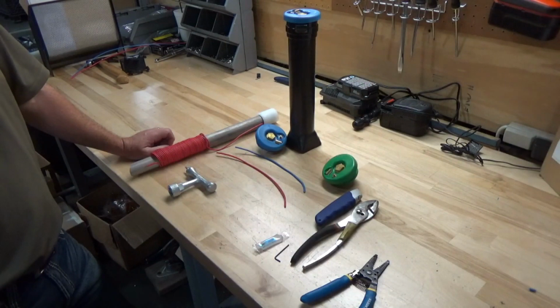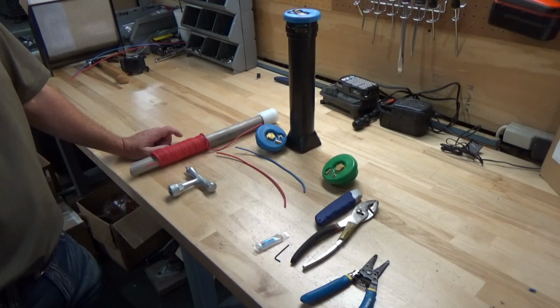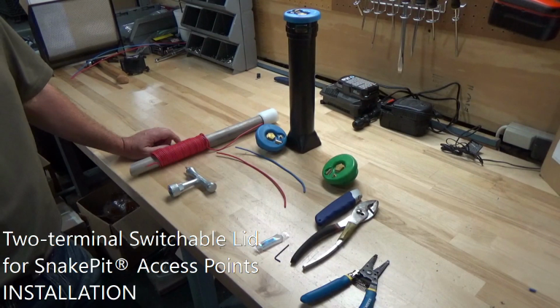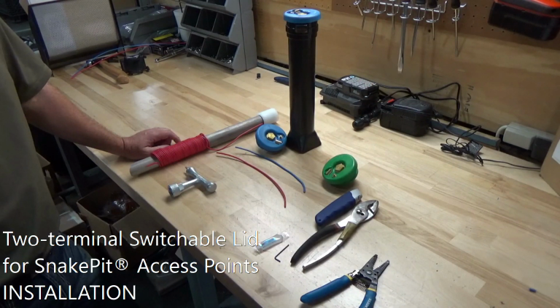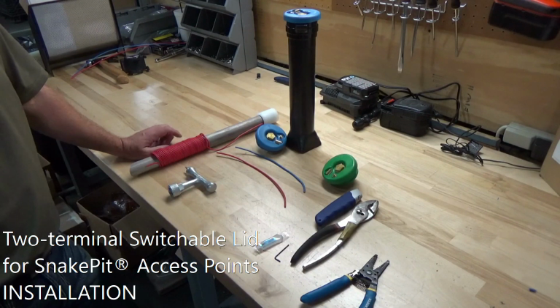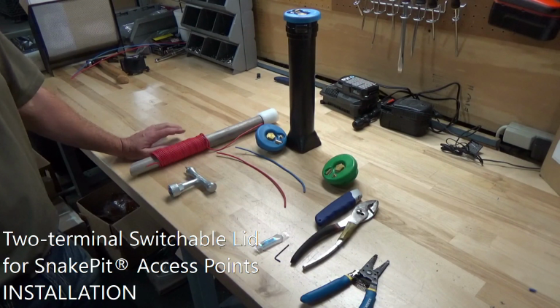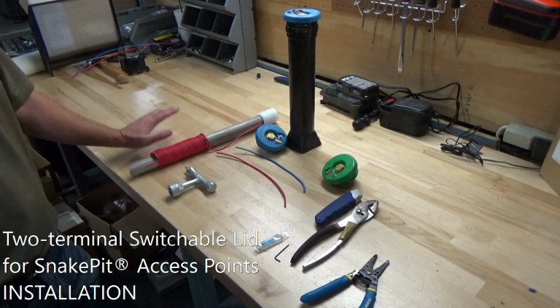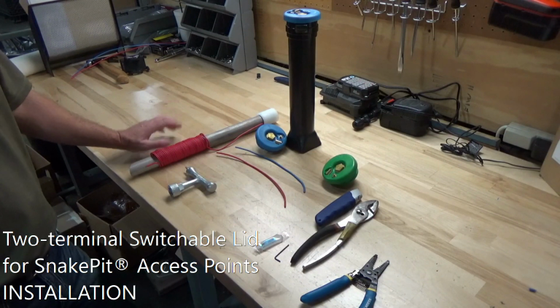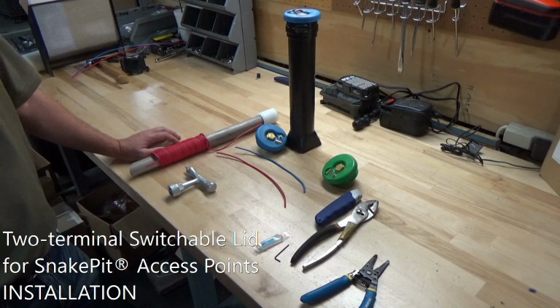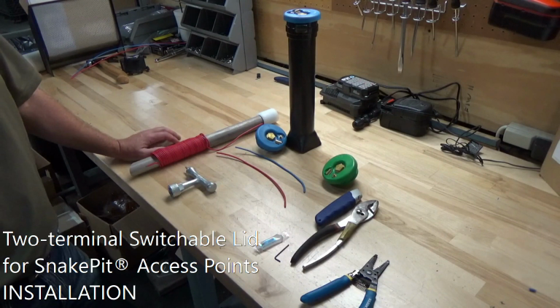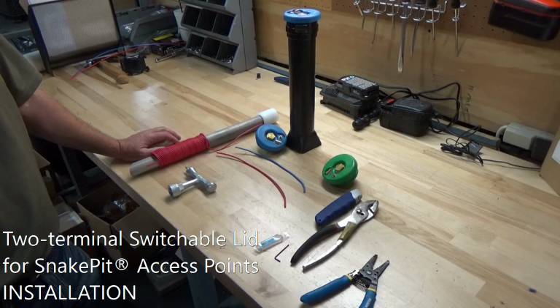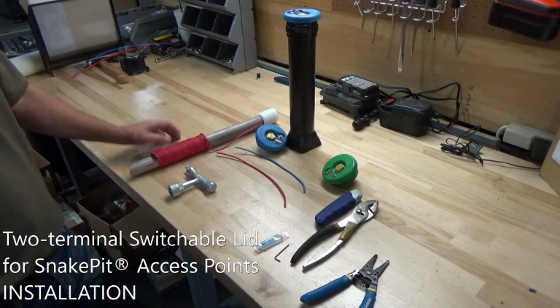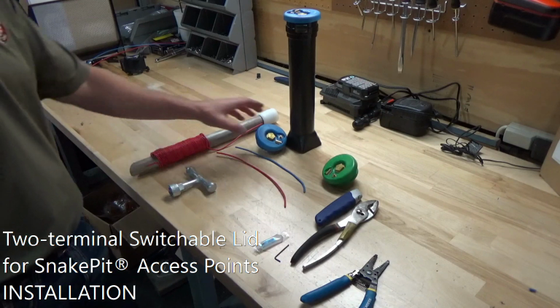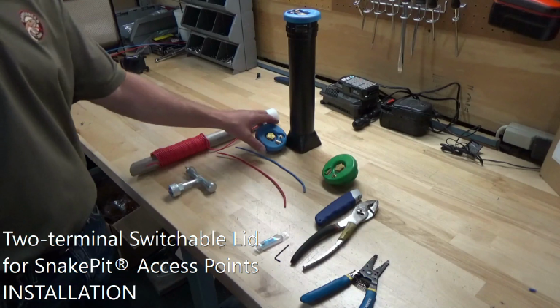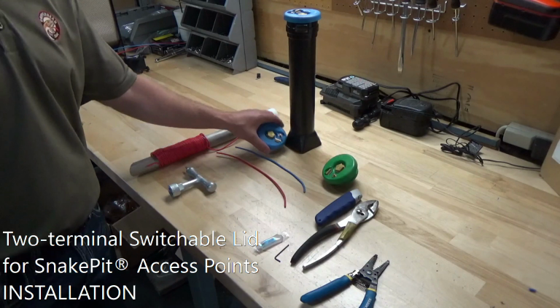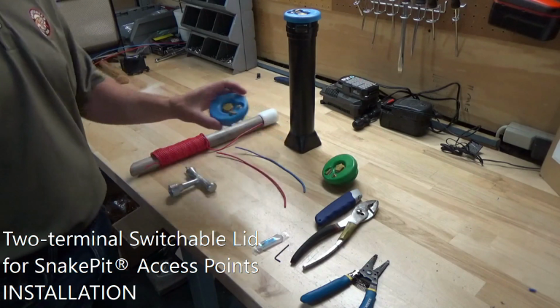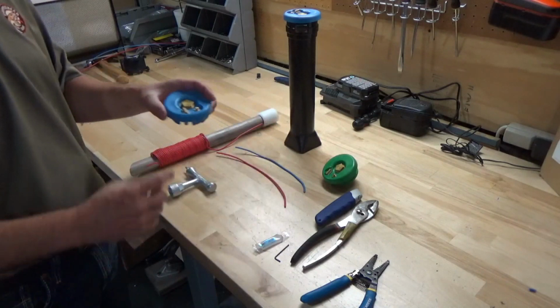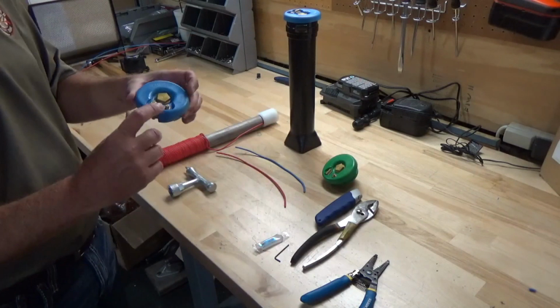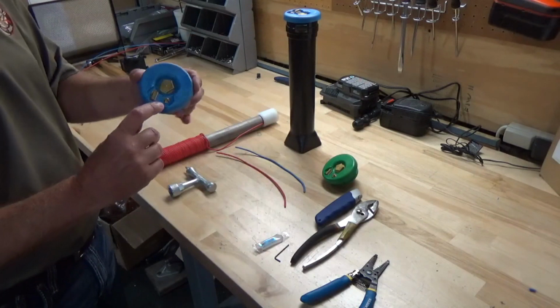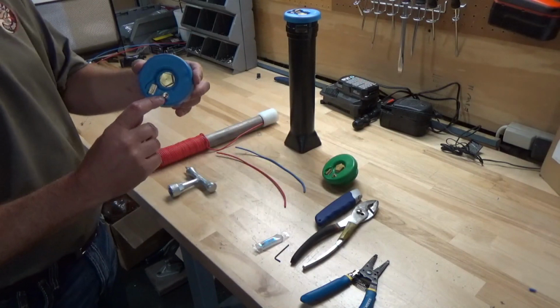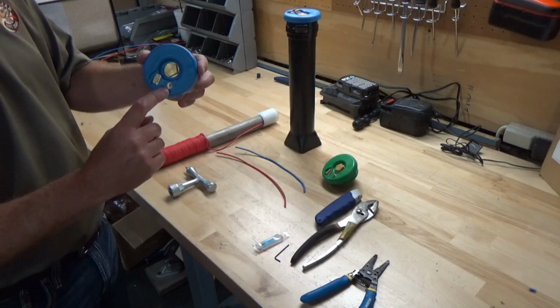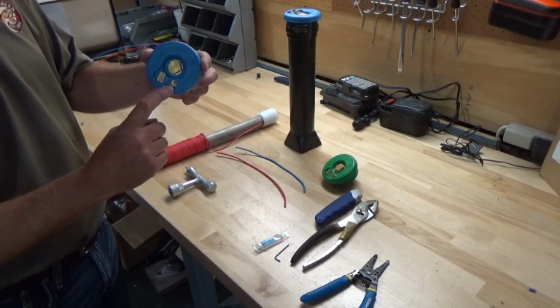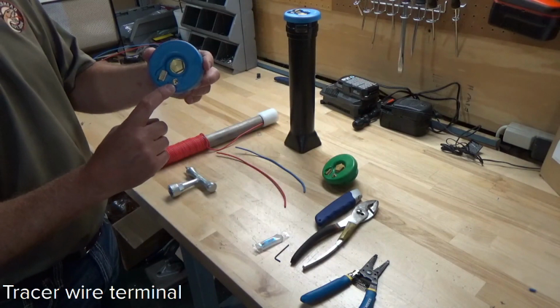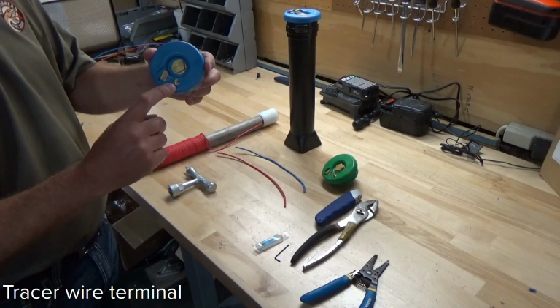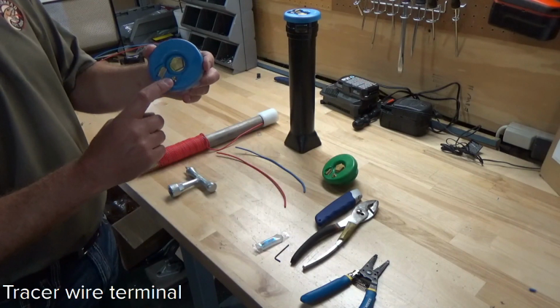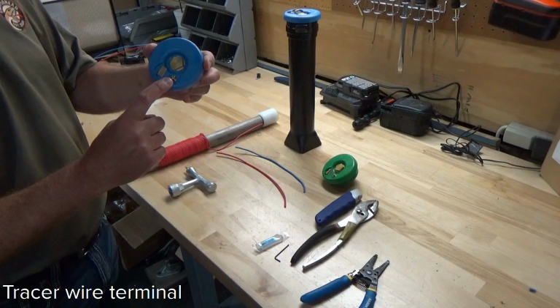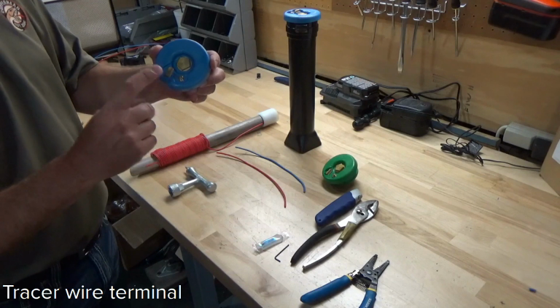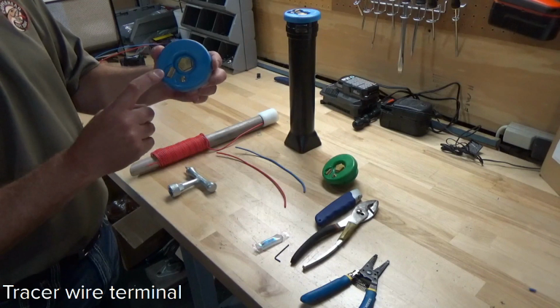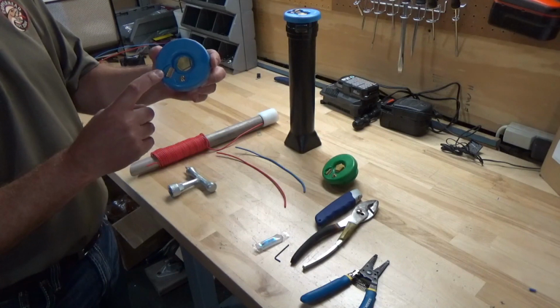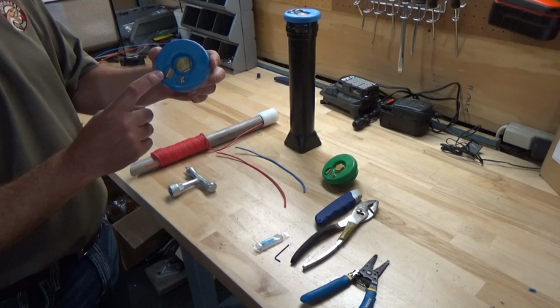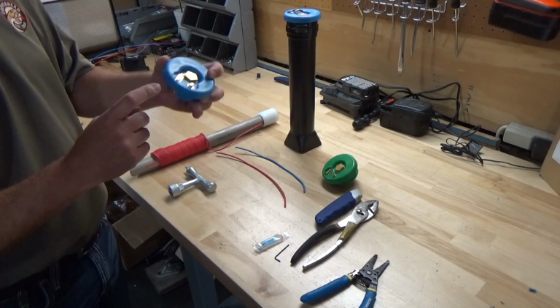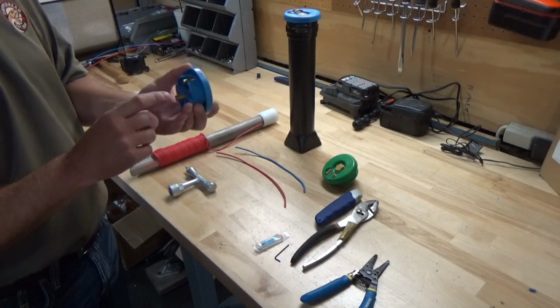In terms of installation, this is an easy once-and-done. There are two terminals on this lid: the tracer wire terminal, which is your direct connect terminal, and then there is your ground switch terminal.